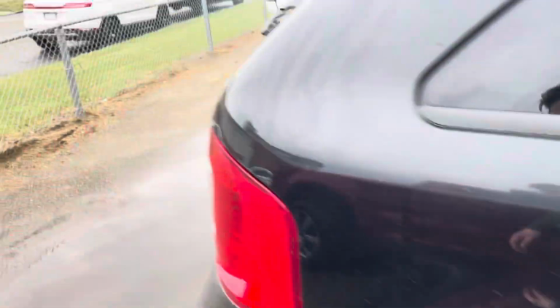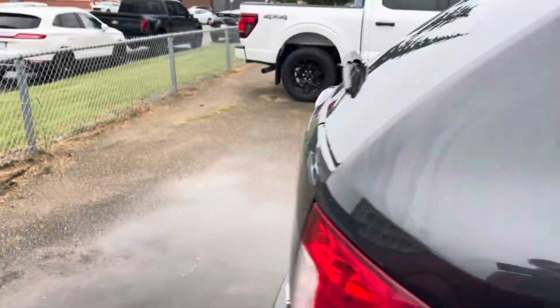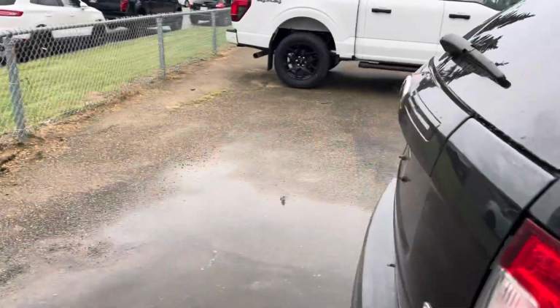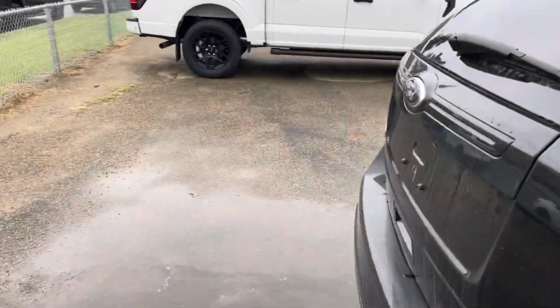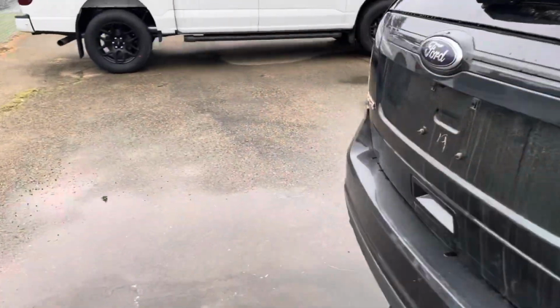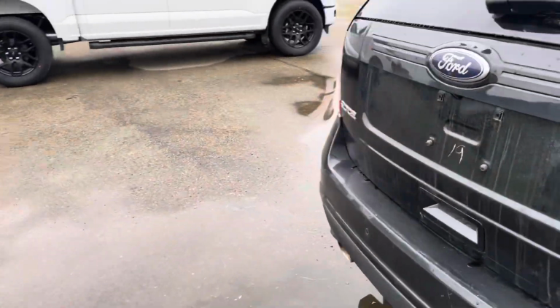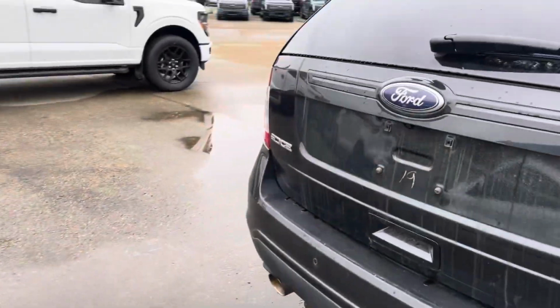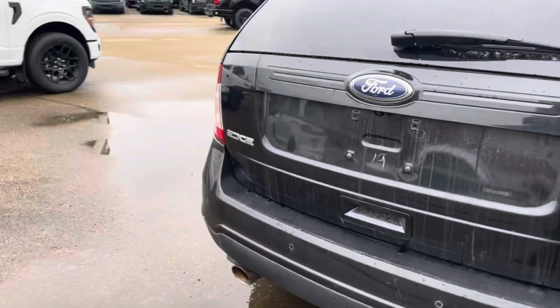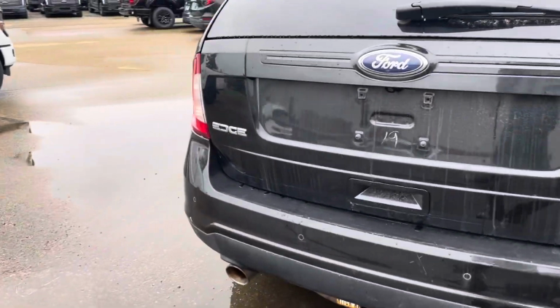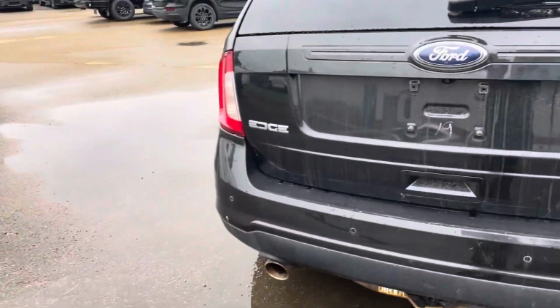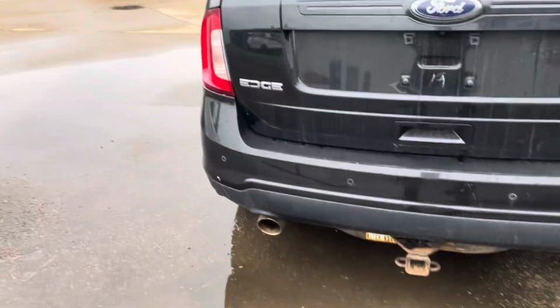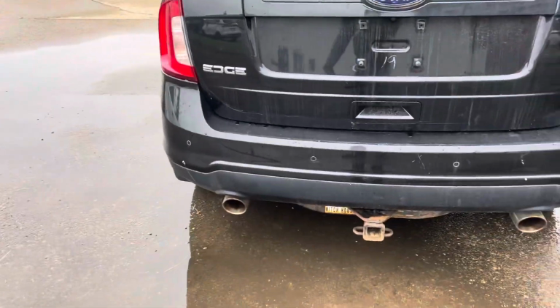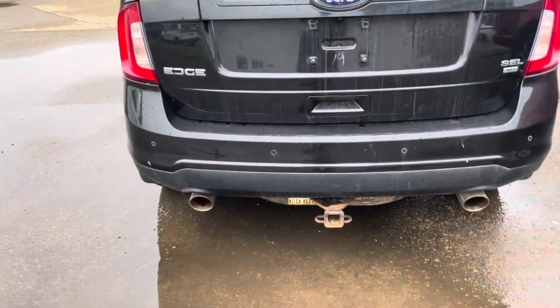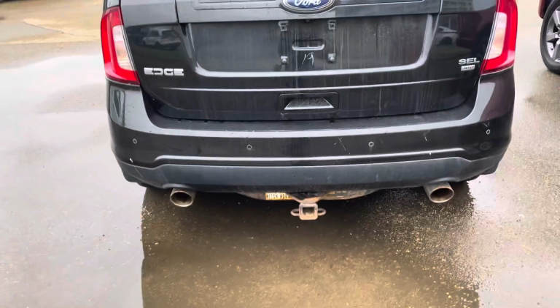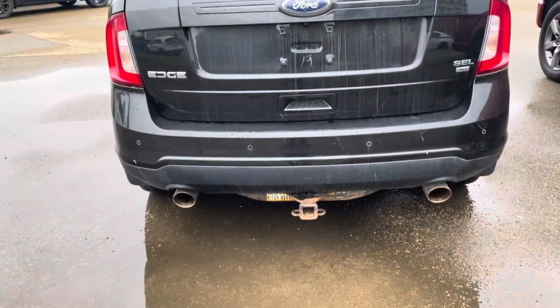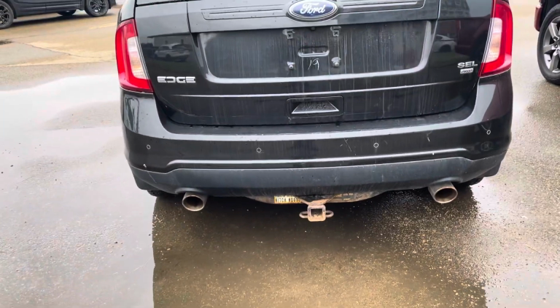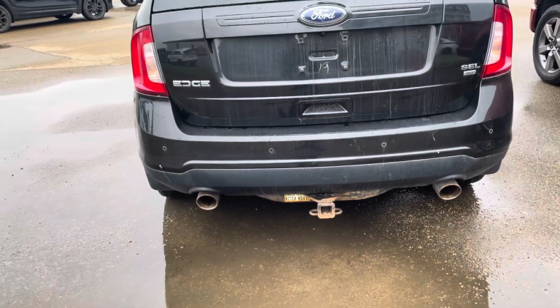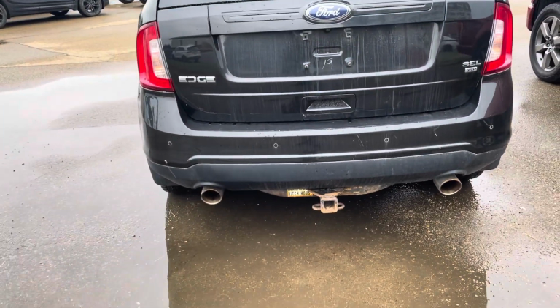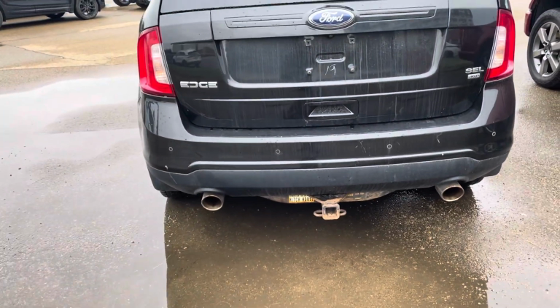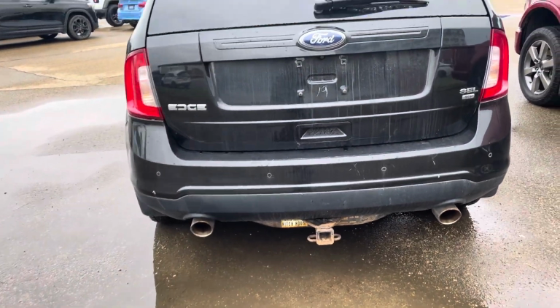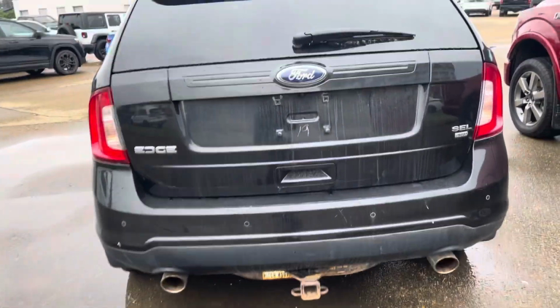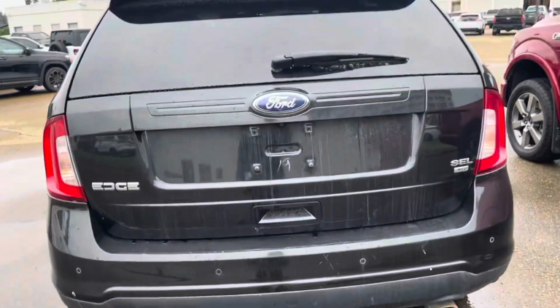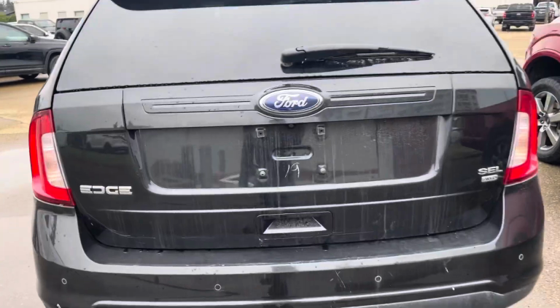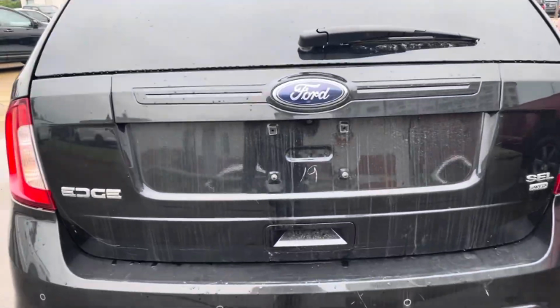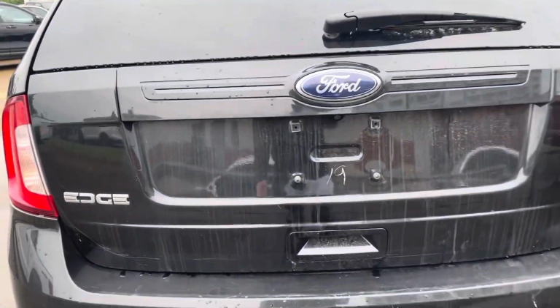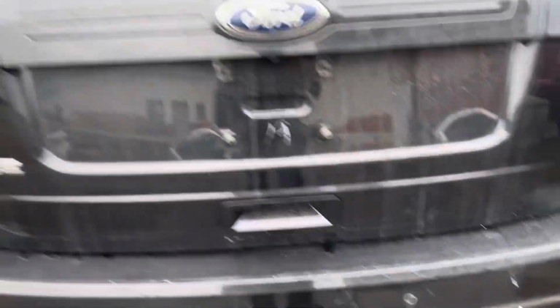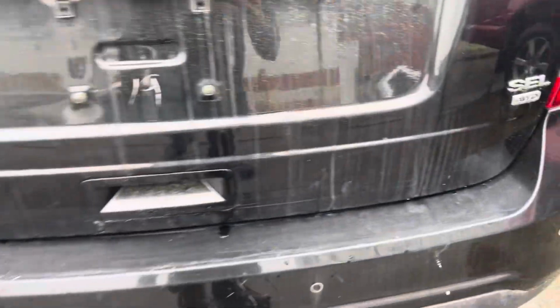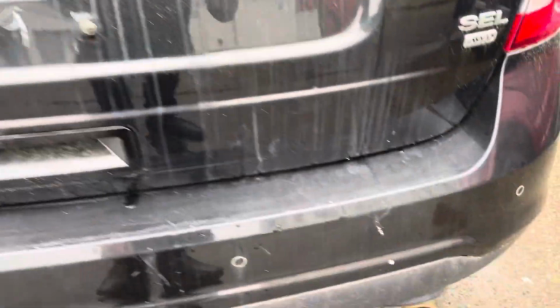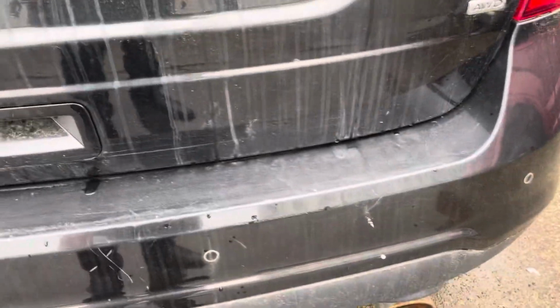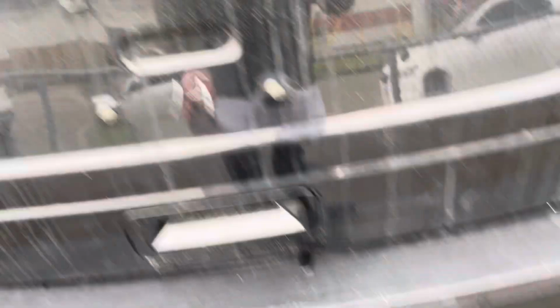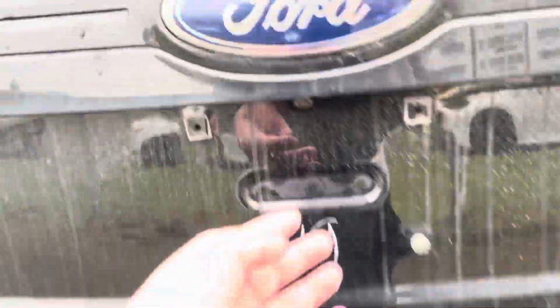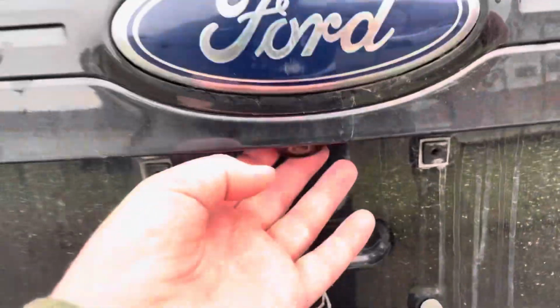Coming along to the back side of the car here, we do have the dual exhaust with the added hitch. You can see your backup camera there, and then your sensors along the bottom.